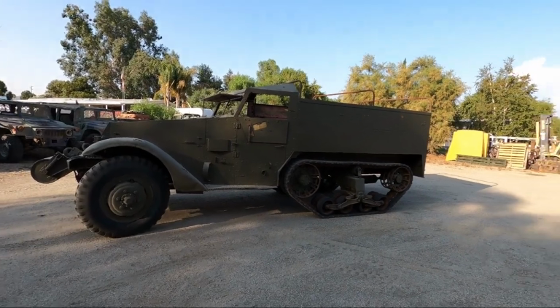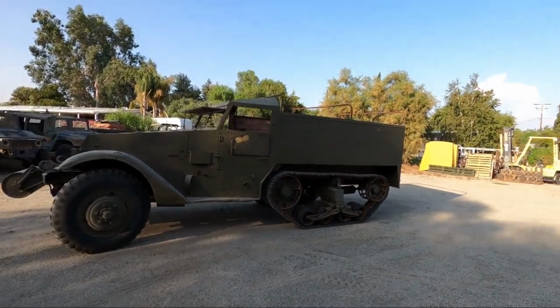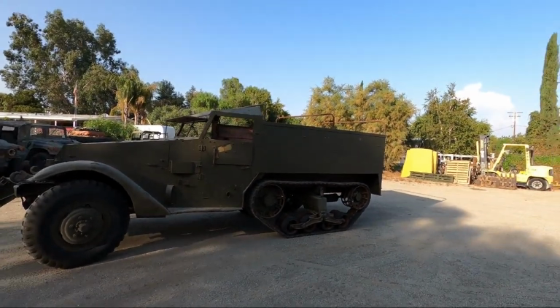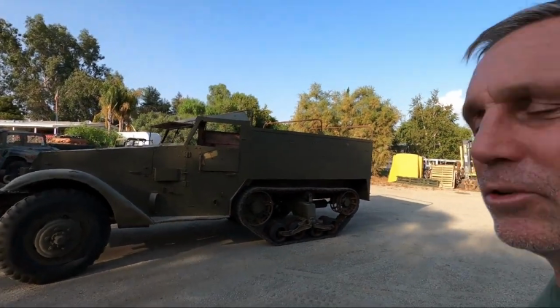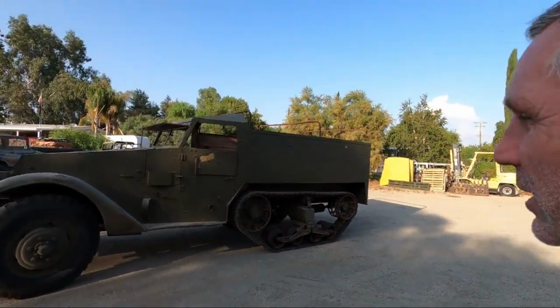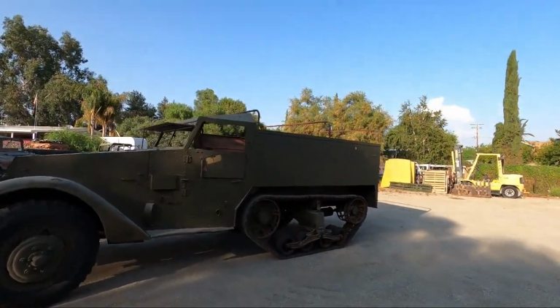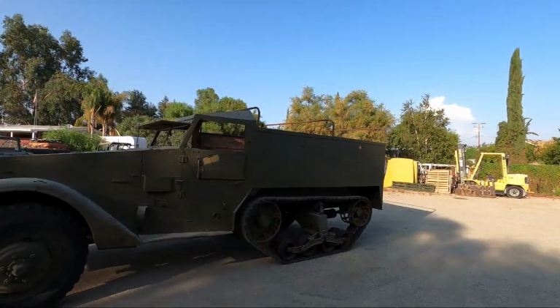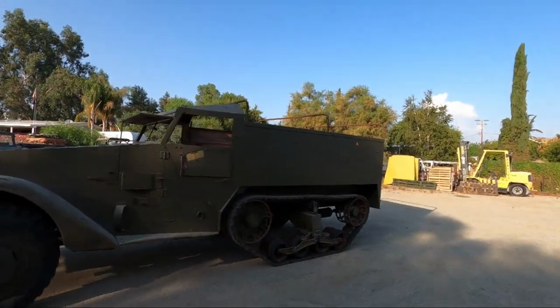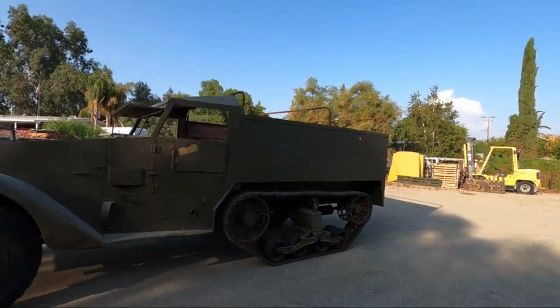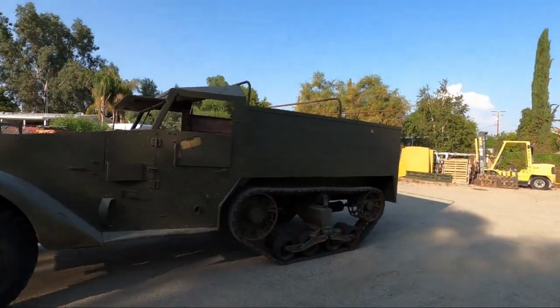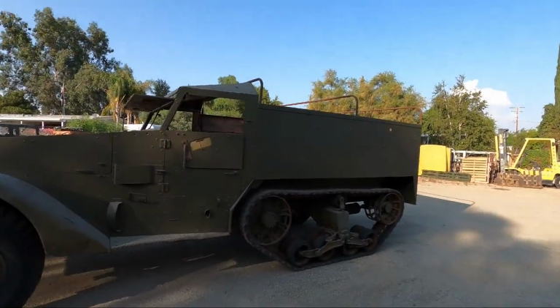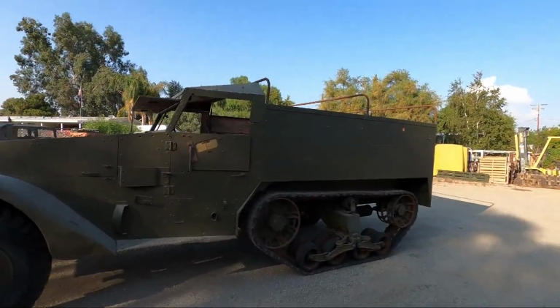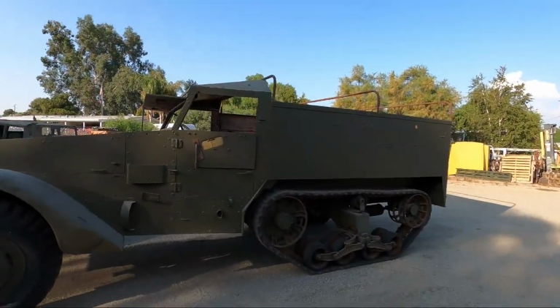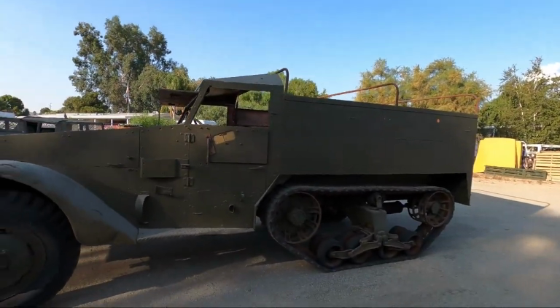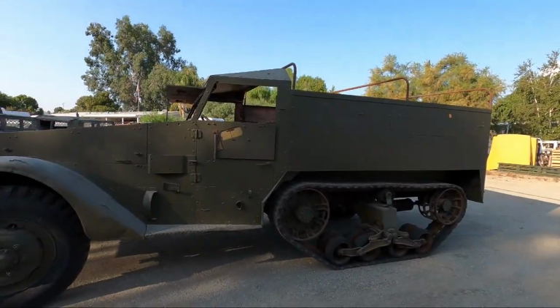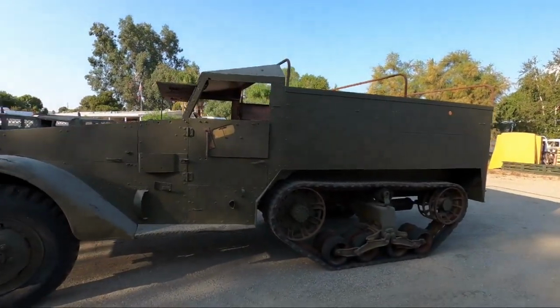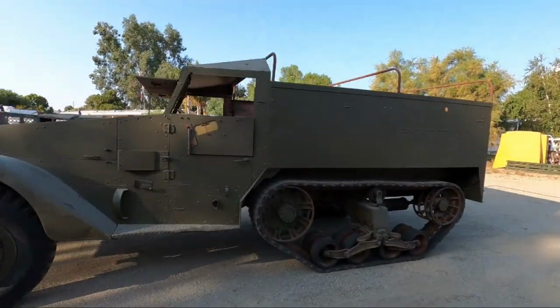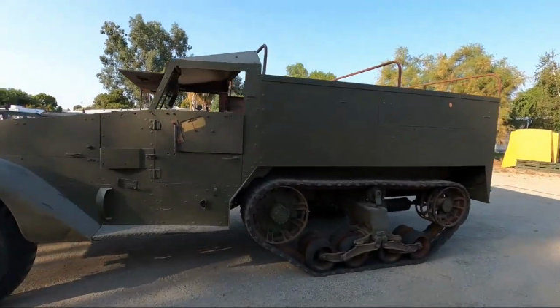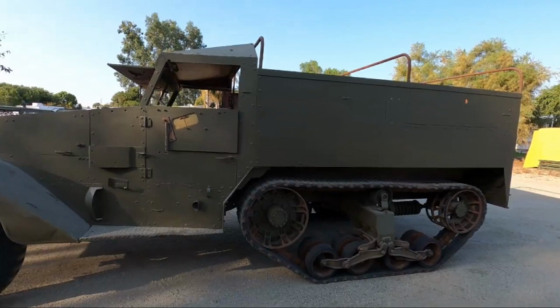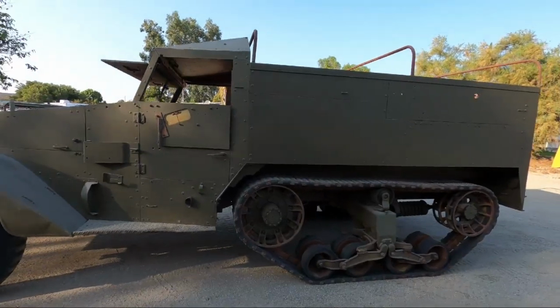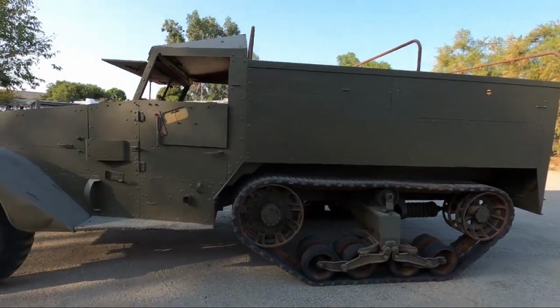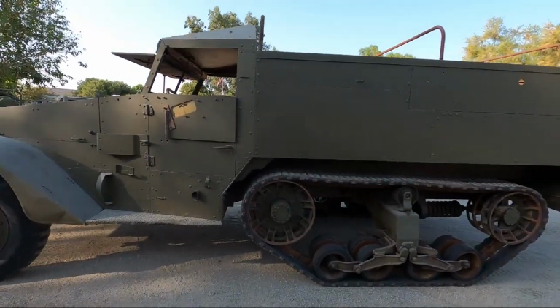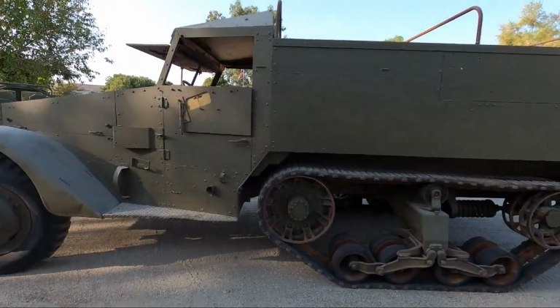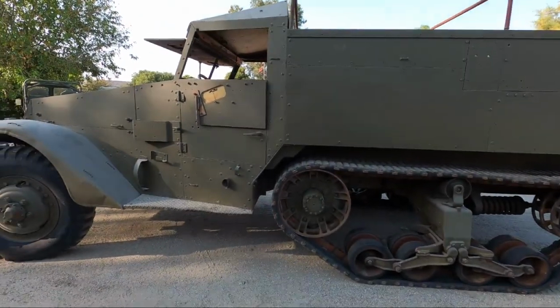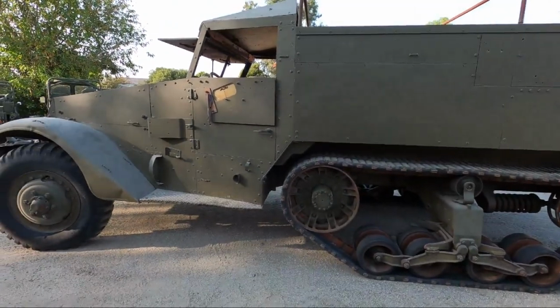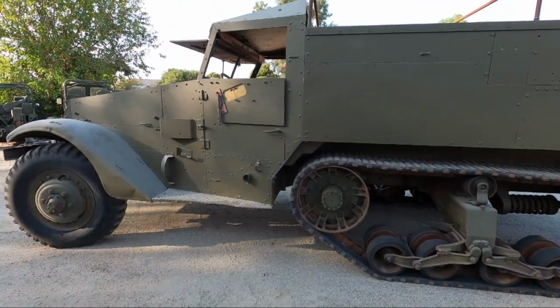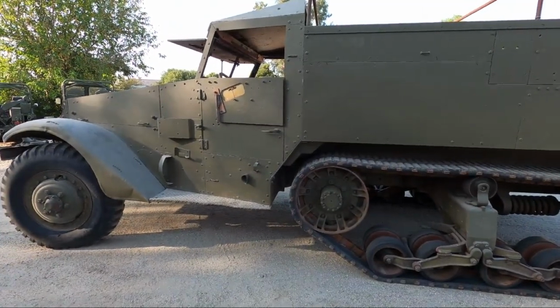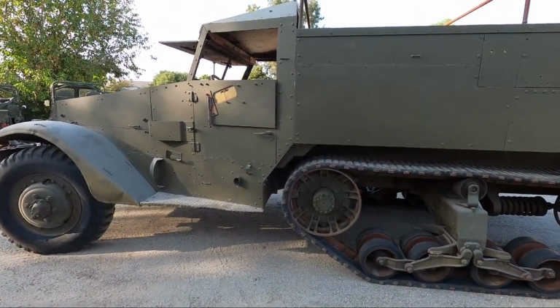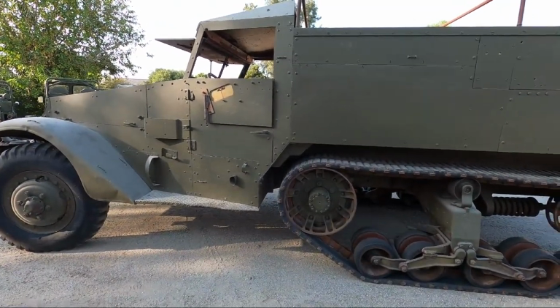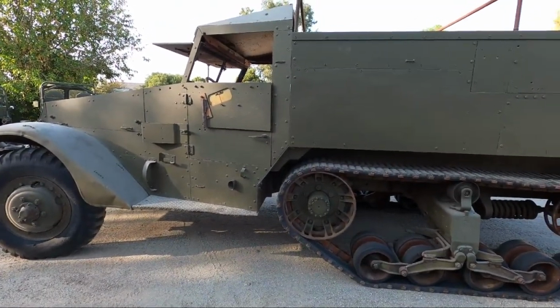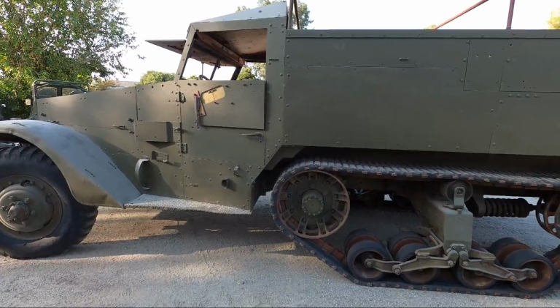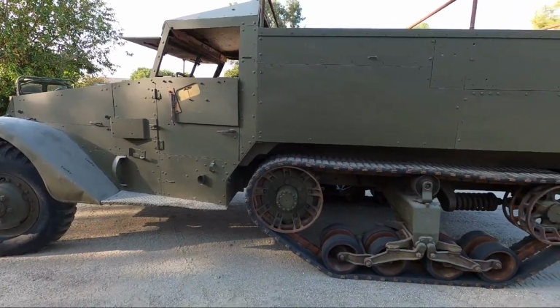Welcome back to the shop. I've got this vehicle that just showed up today - it is a 1943 M3 half track, made by Diamond T. The reason the owner sent it off to me was so that we can do an upgrade on the brake system; we're going to change out the brake booster and master cylinder.